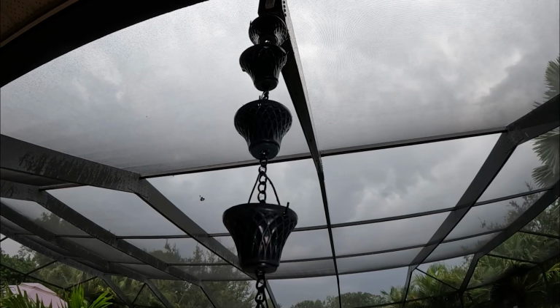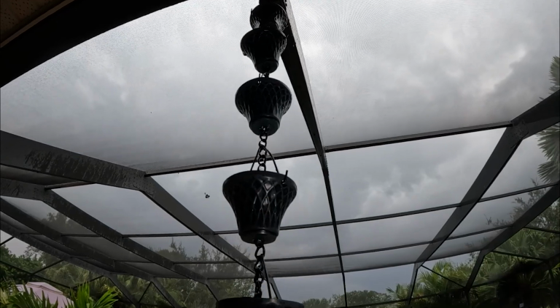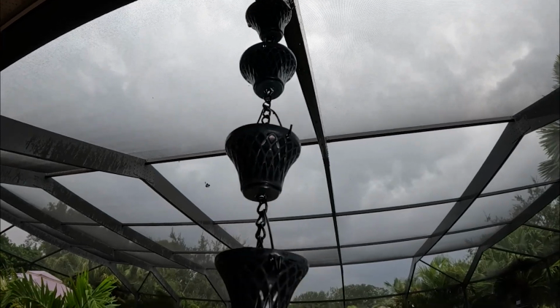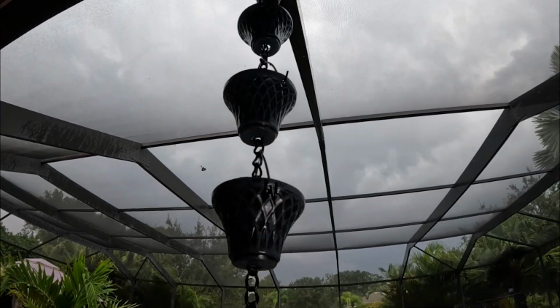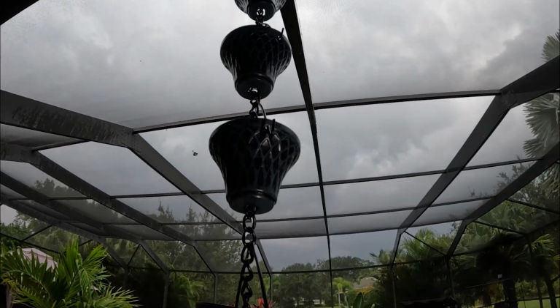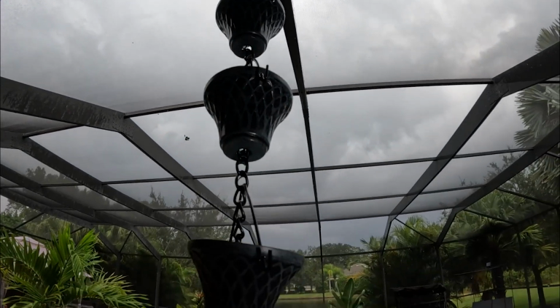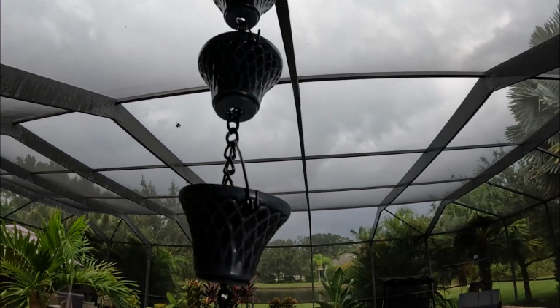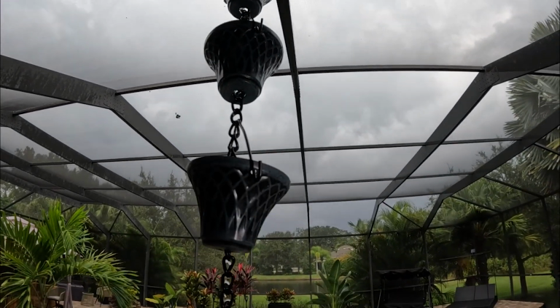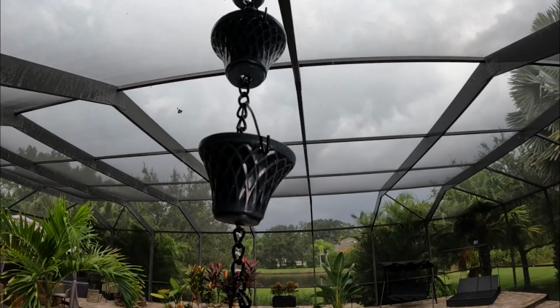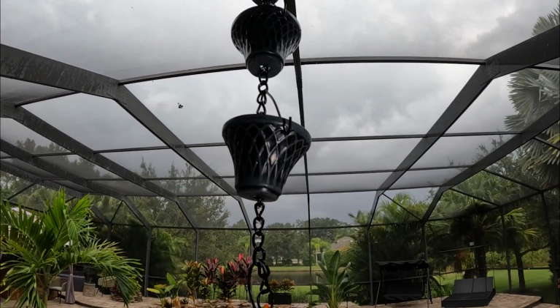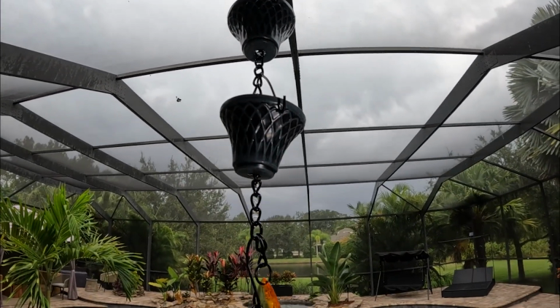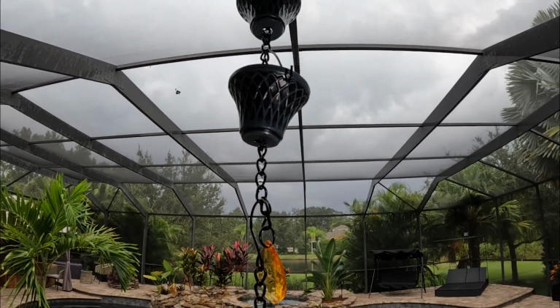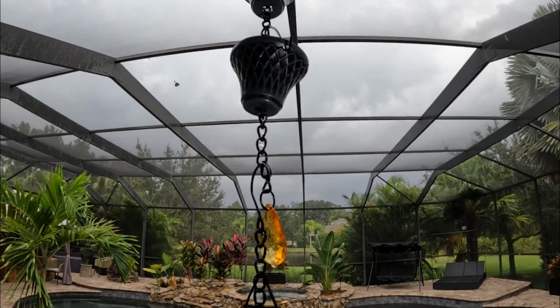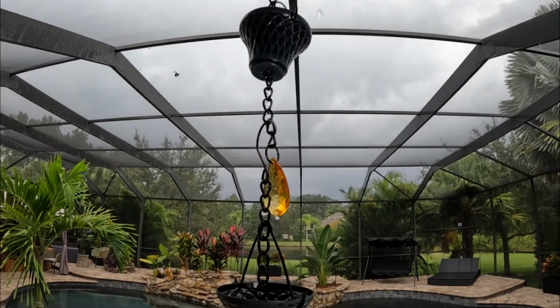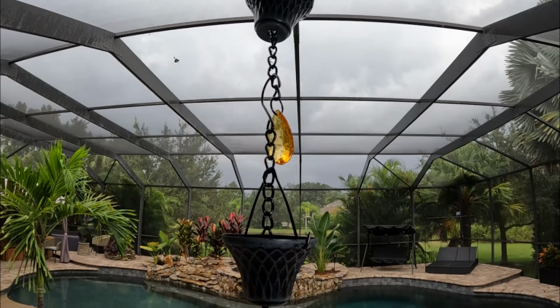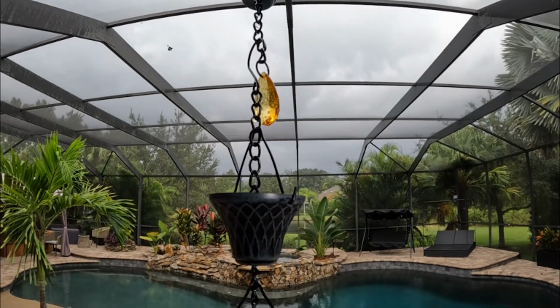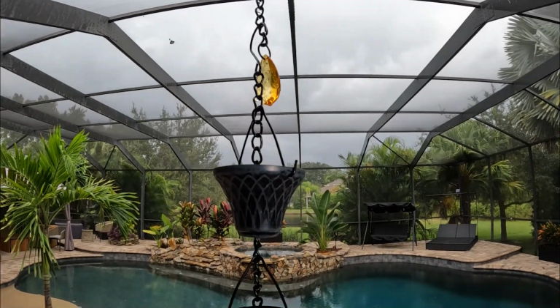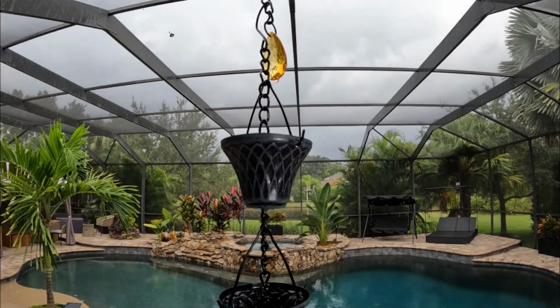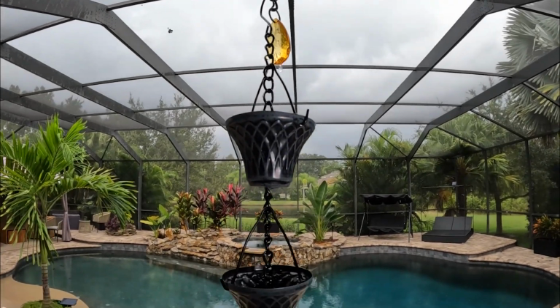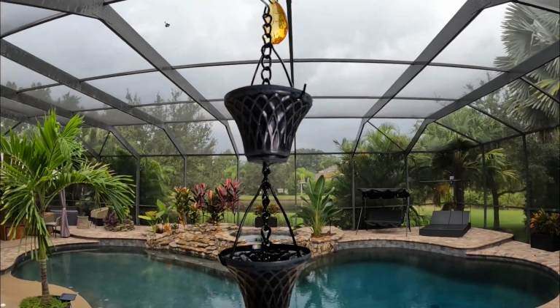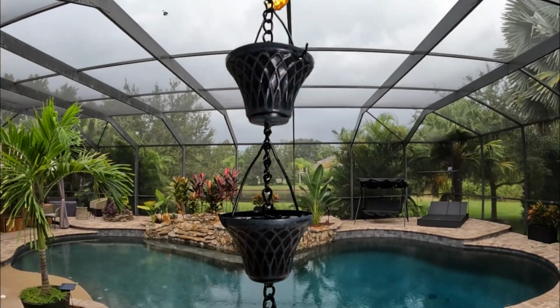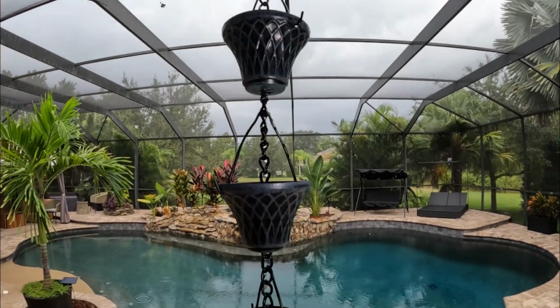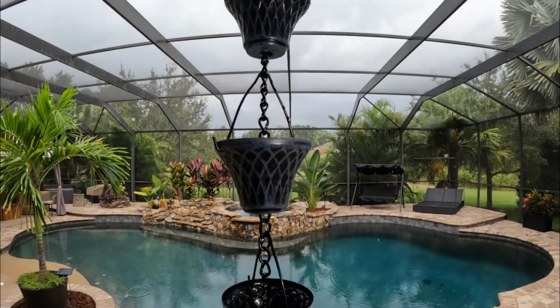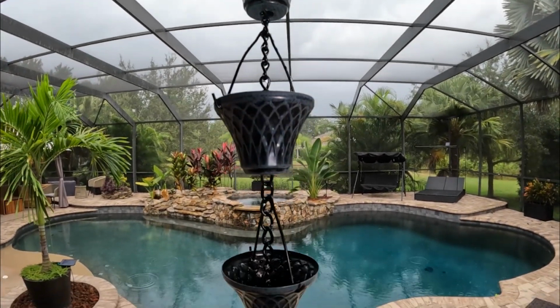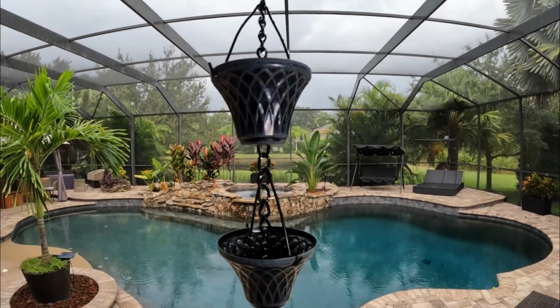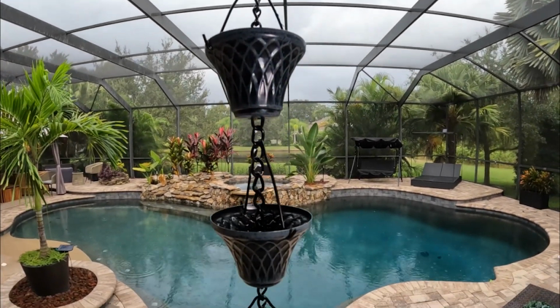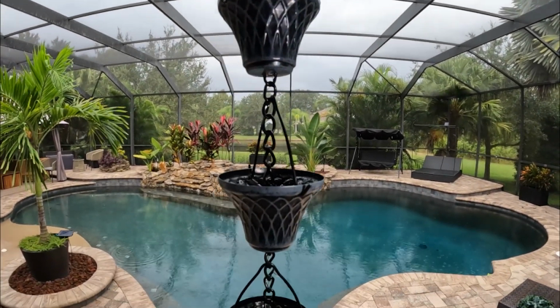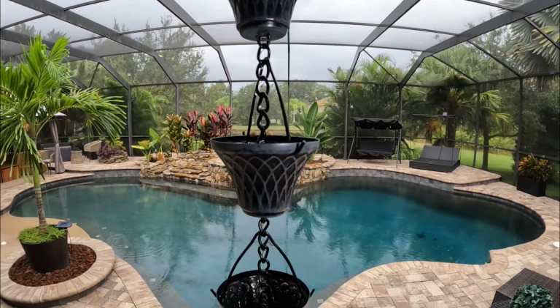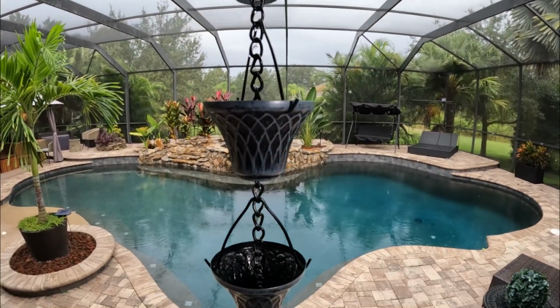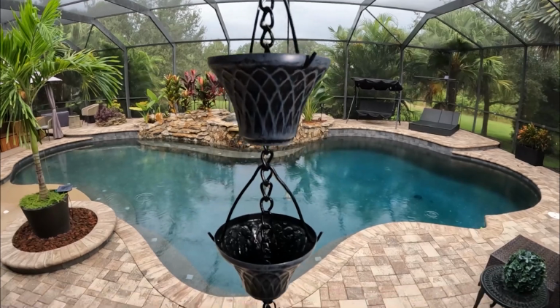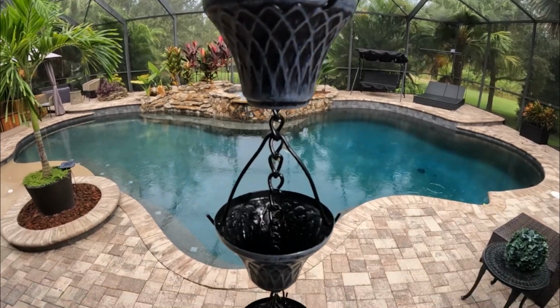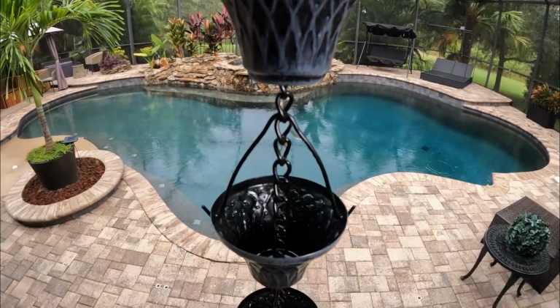It is finally raining here in Florida. I set these up — I thought I'd come out and get the water cascading through here. And as much as there's thunder rumbling in the background, there's just not that much water coming down.